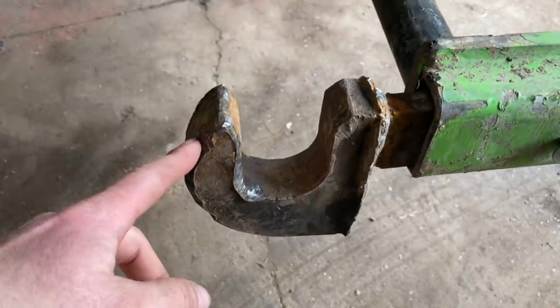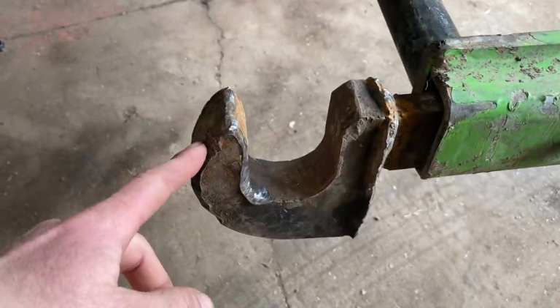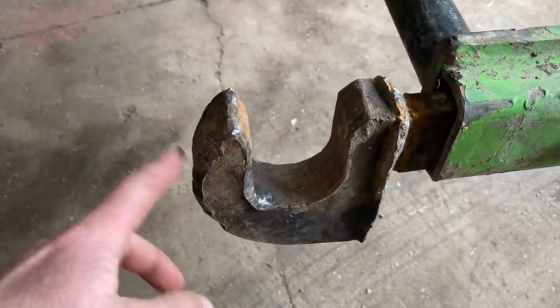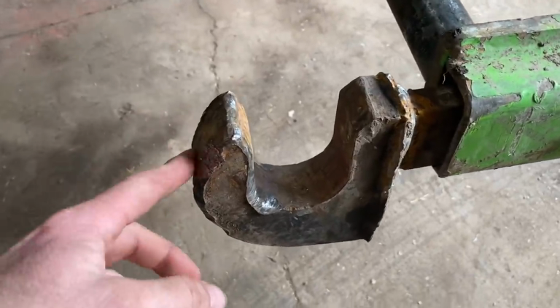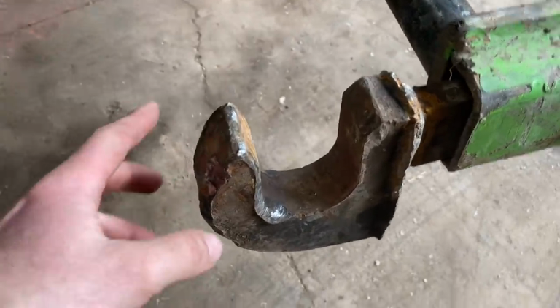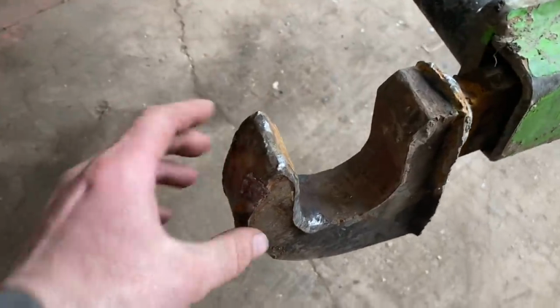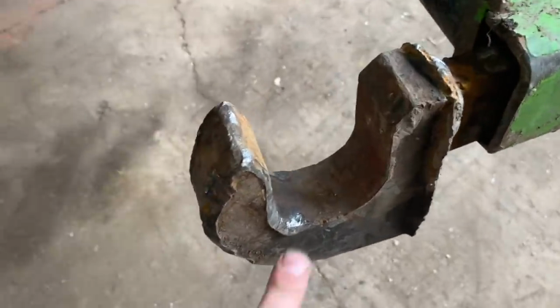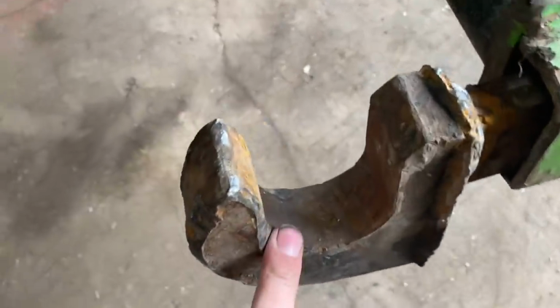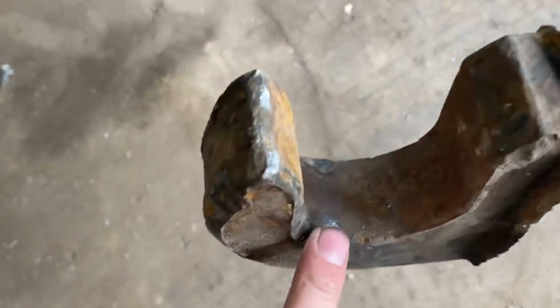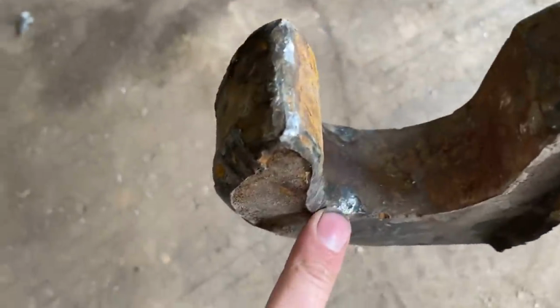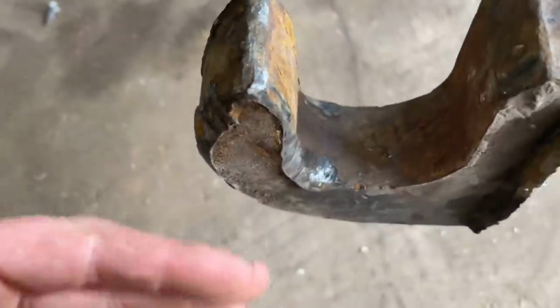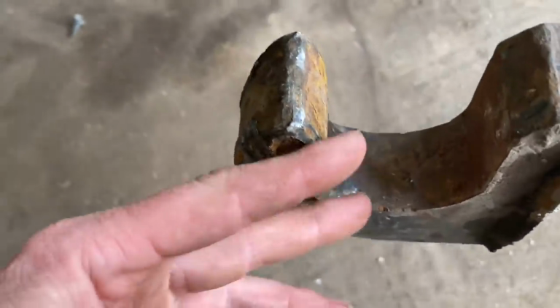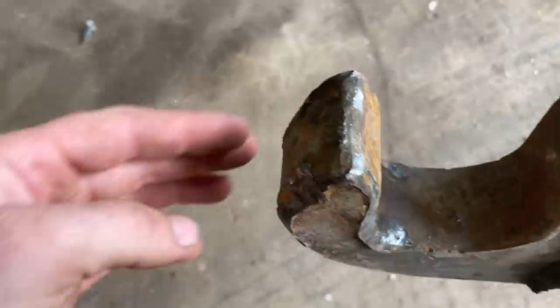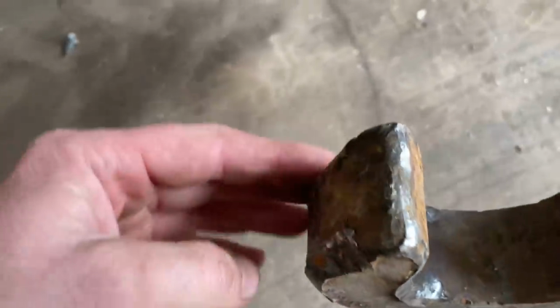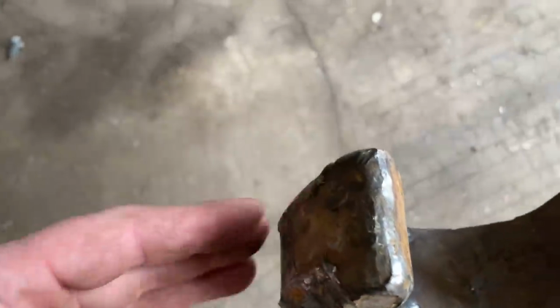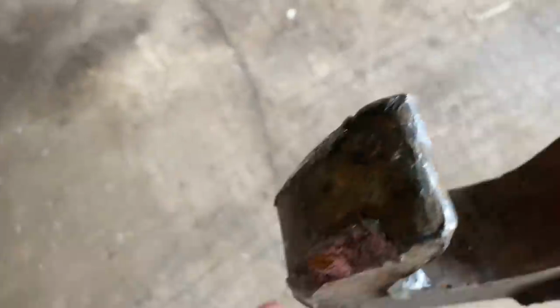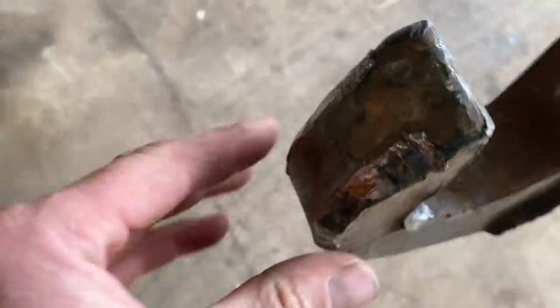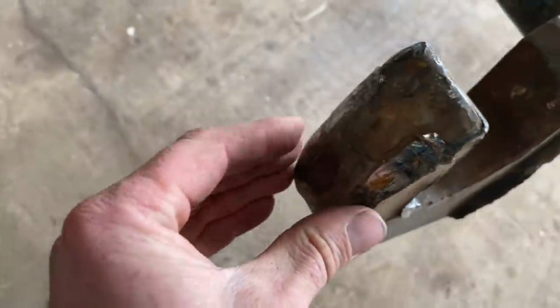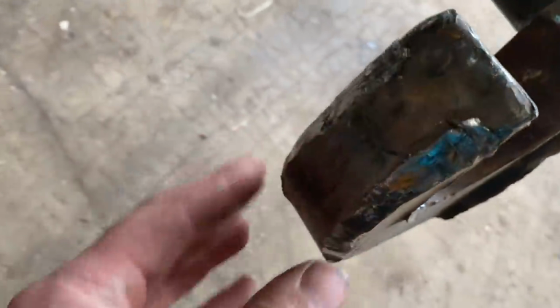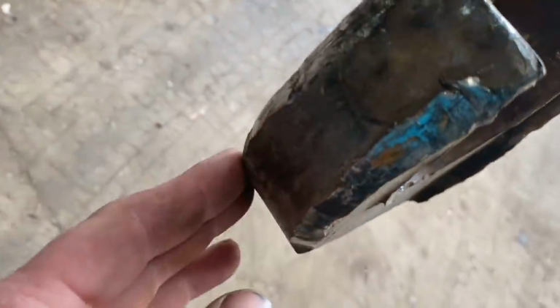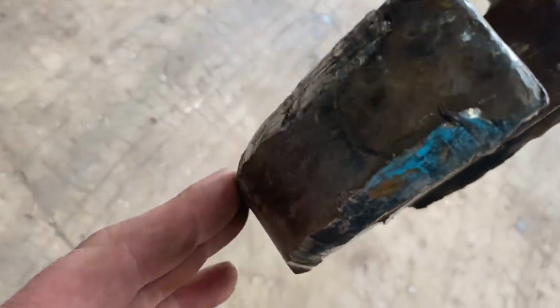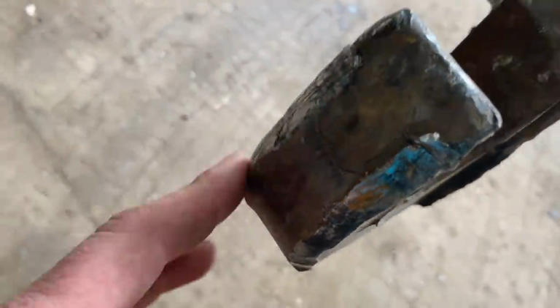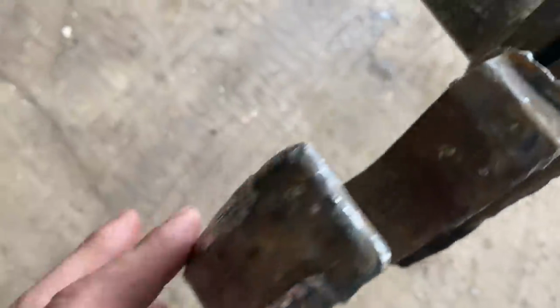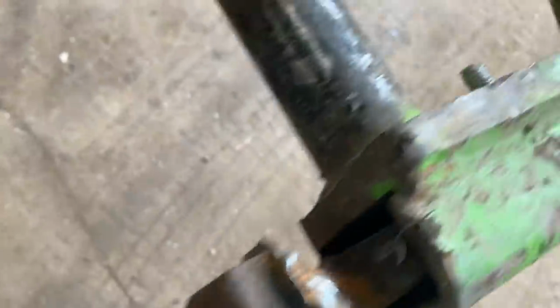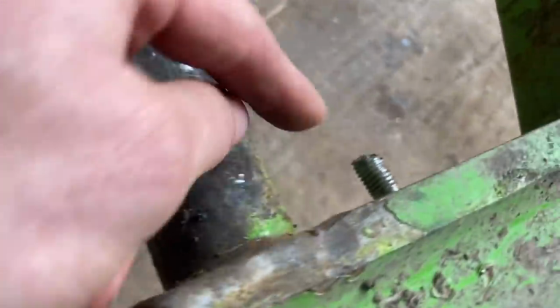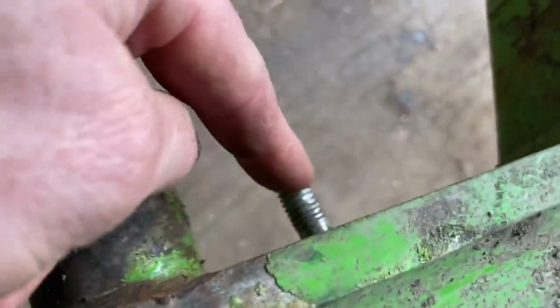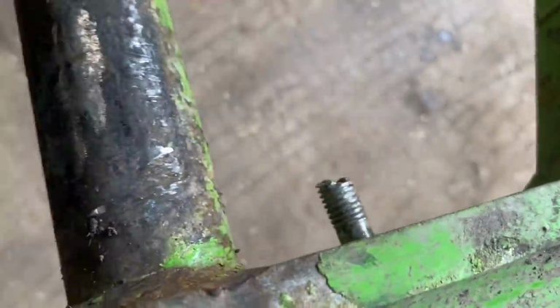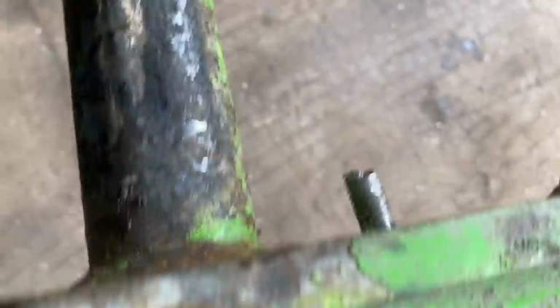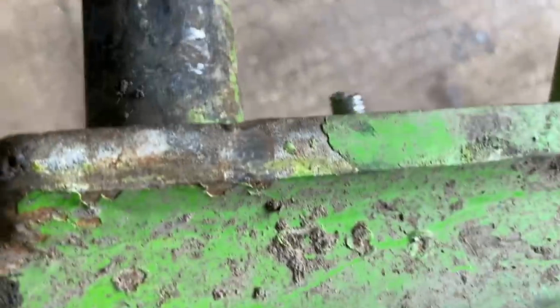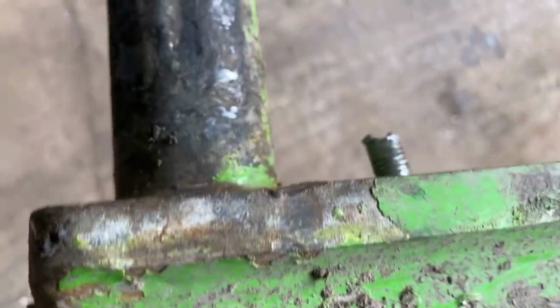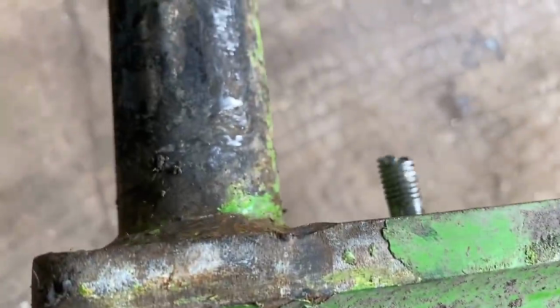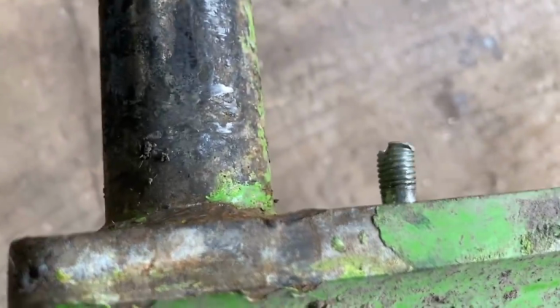This hook I made the other day for moving stuff - it's a bit tight, so I'm just going to grind some more of the corners off it because it's catching on stuff. Someone's also snapped the pin, so I'll have to drill a new hole in the pin.